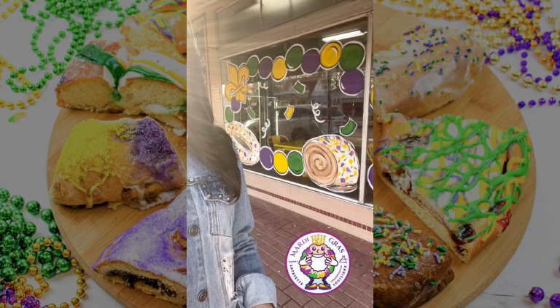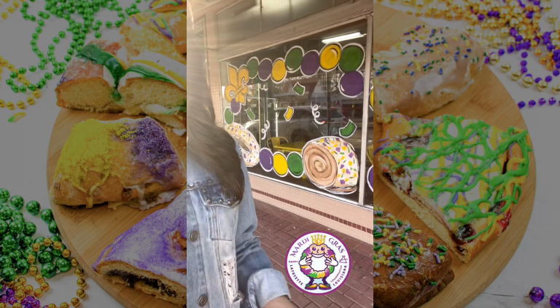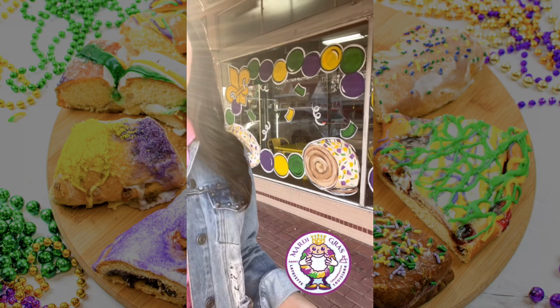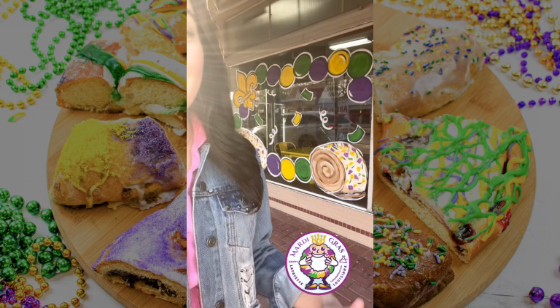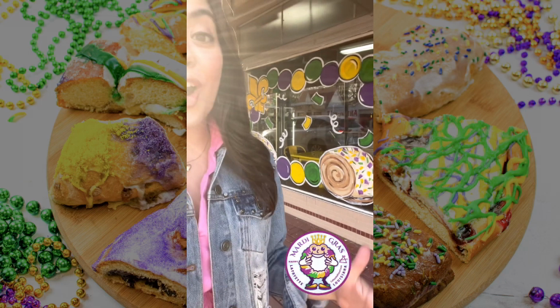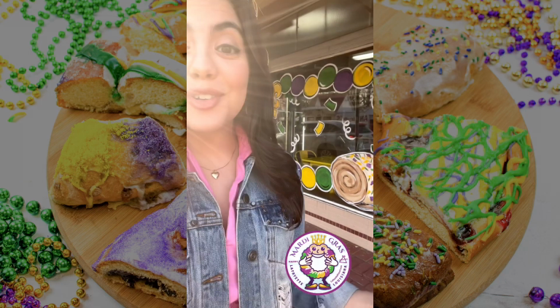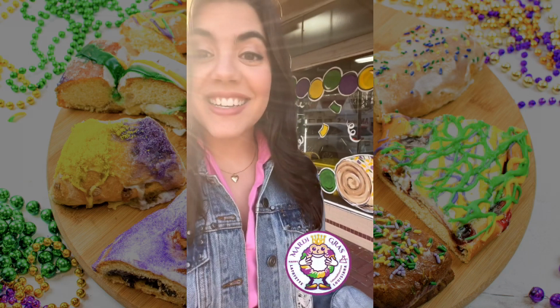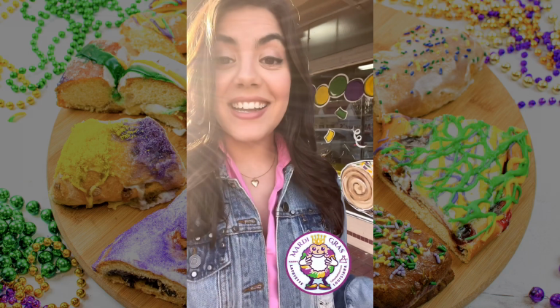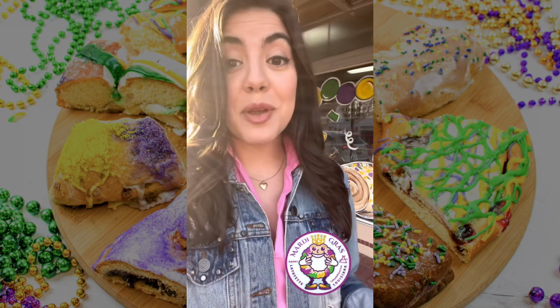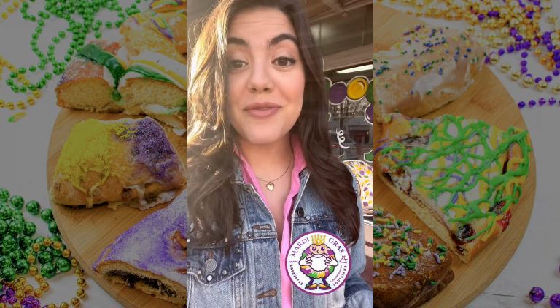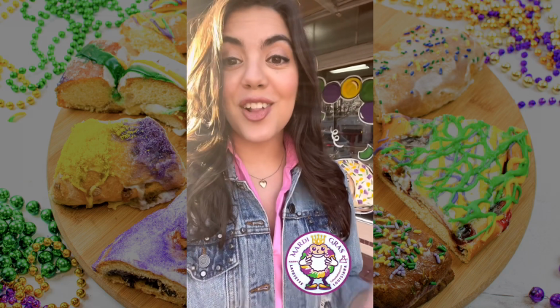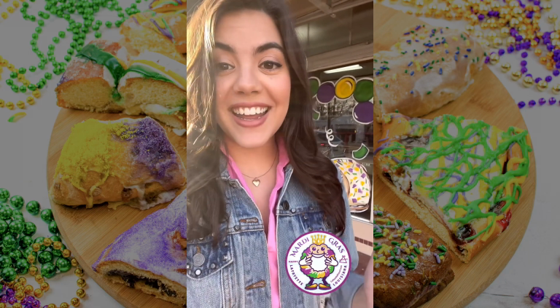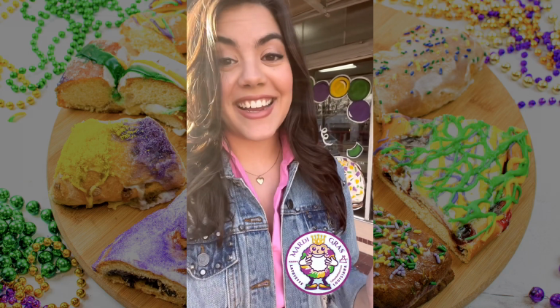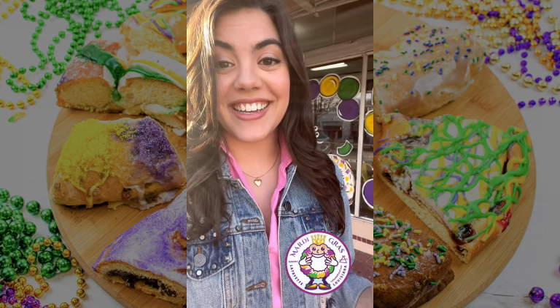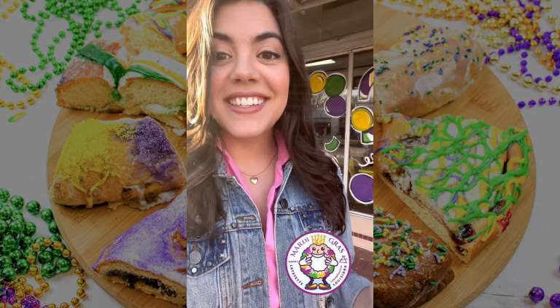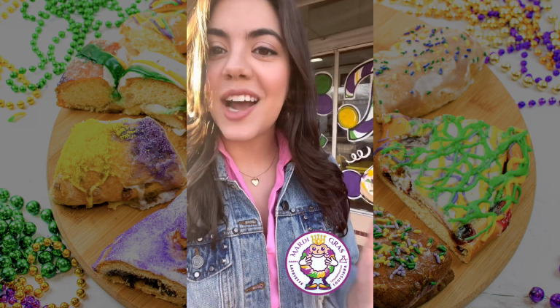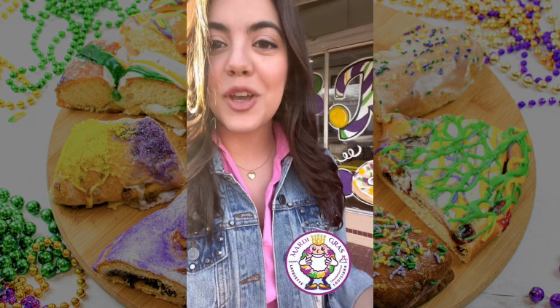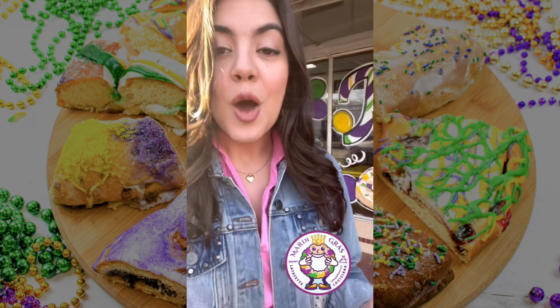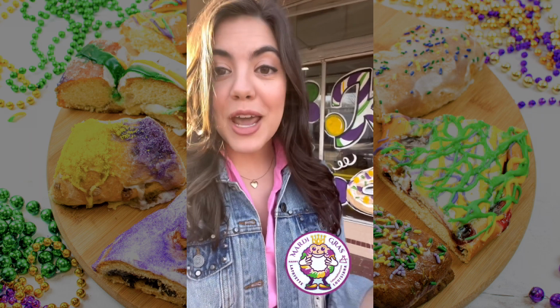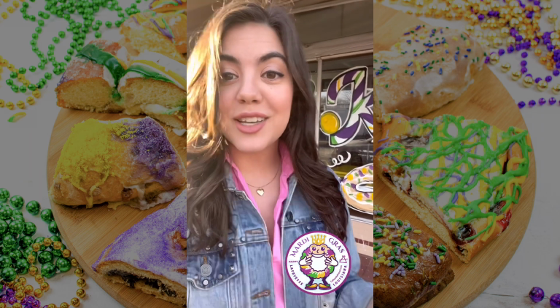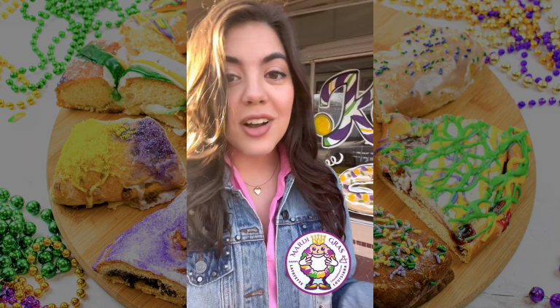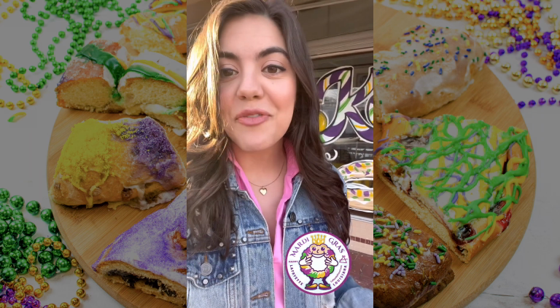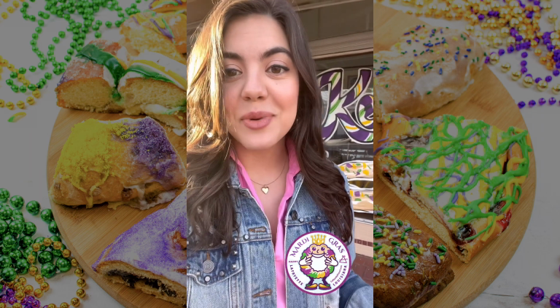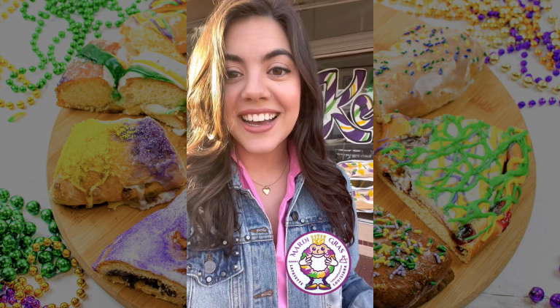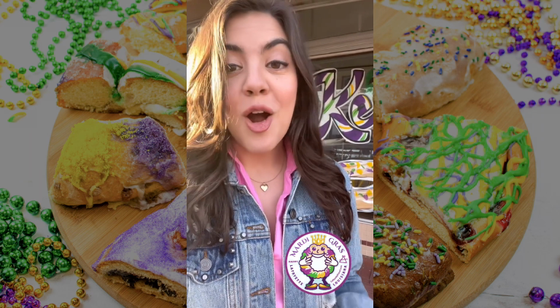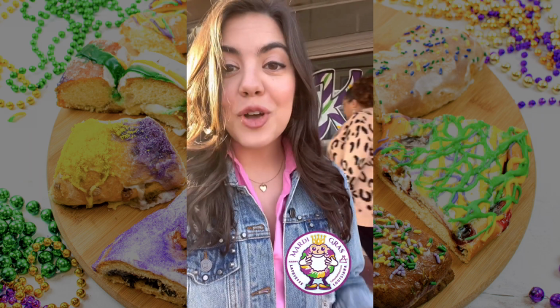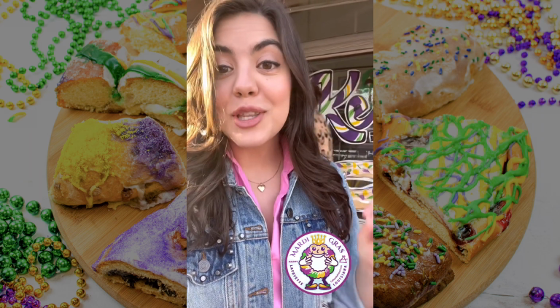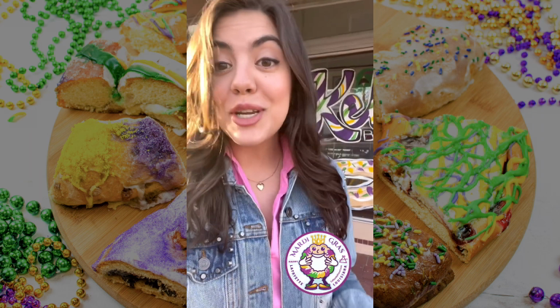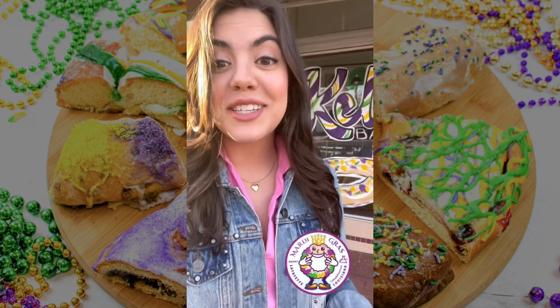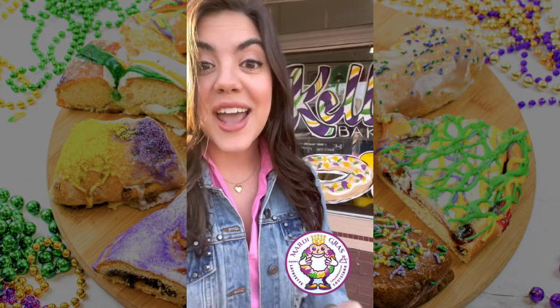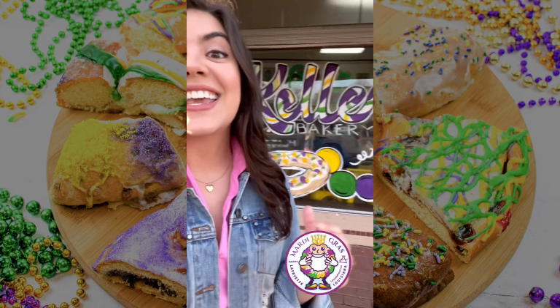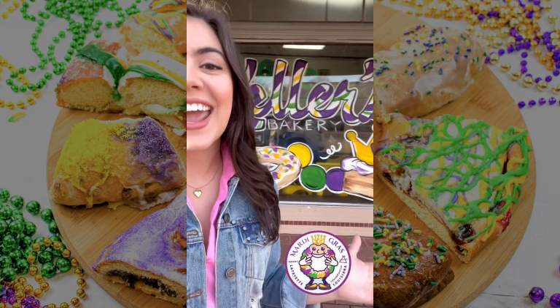It's Mardi Gras time, carnival season, and some people even call it king cake season. It's that time of year where bakeries across Lafayette, Louisiana are filled with sweet treats known as king cakes.